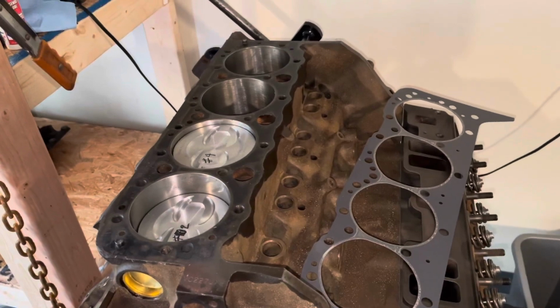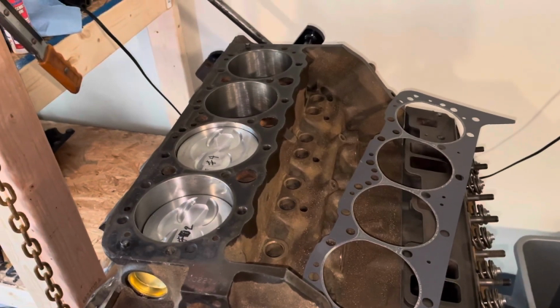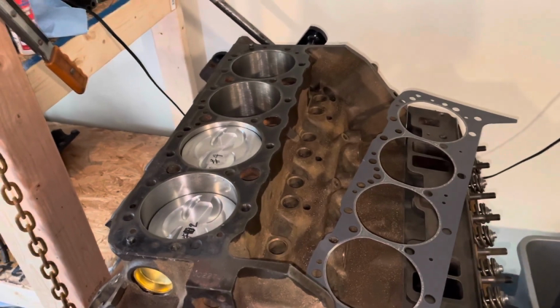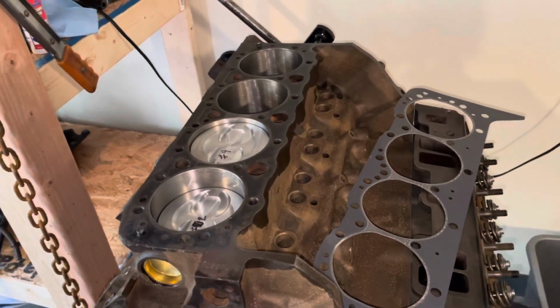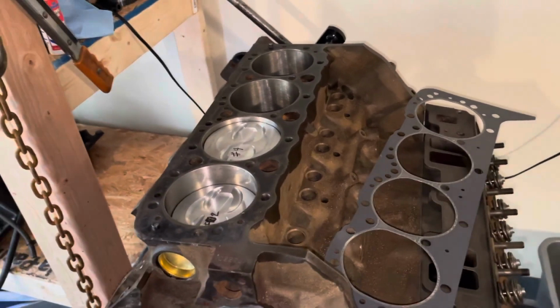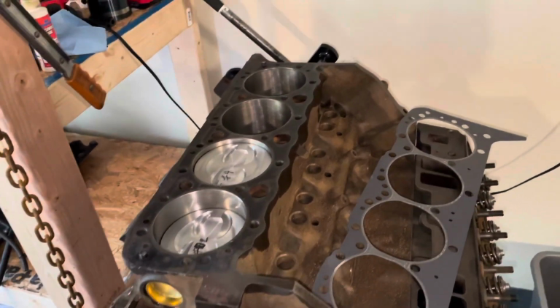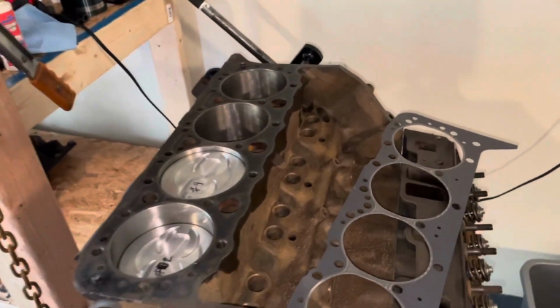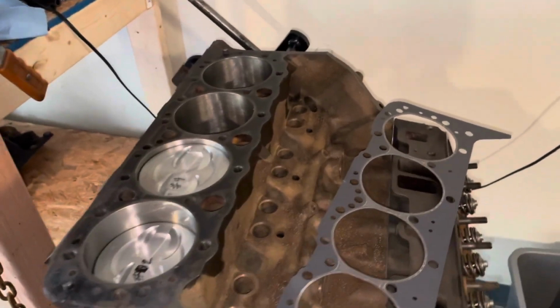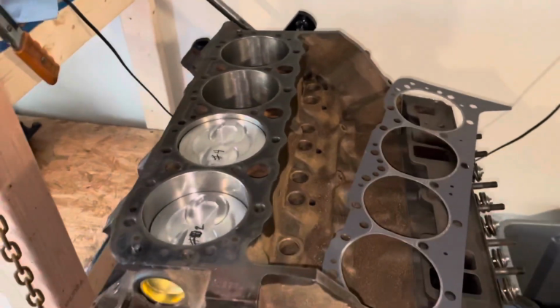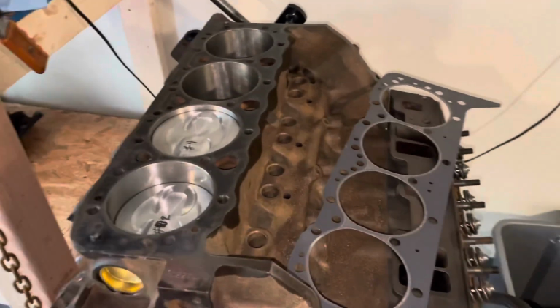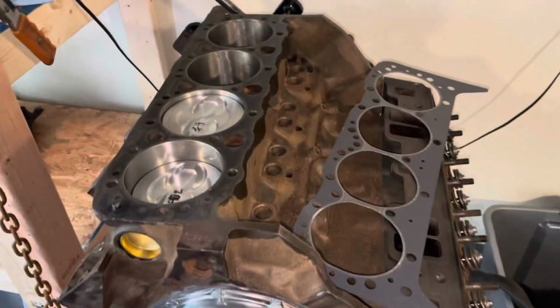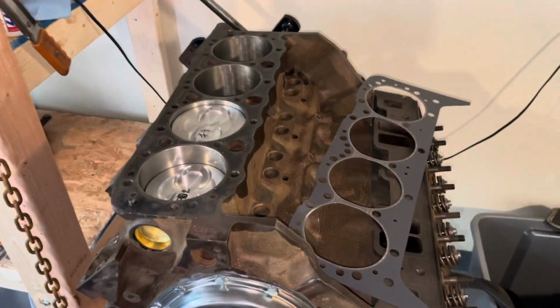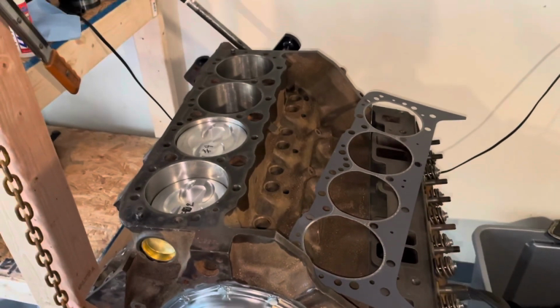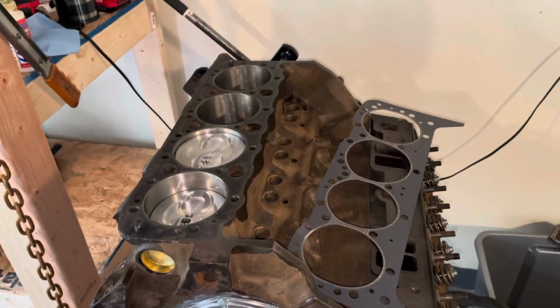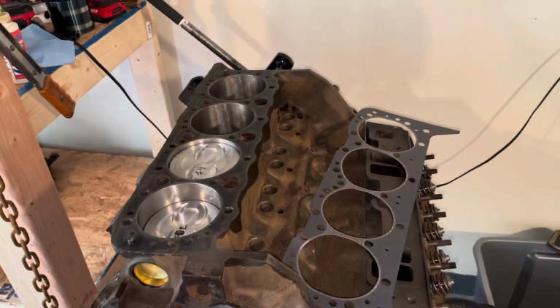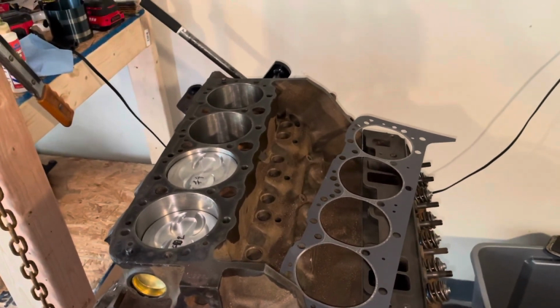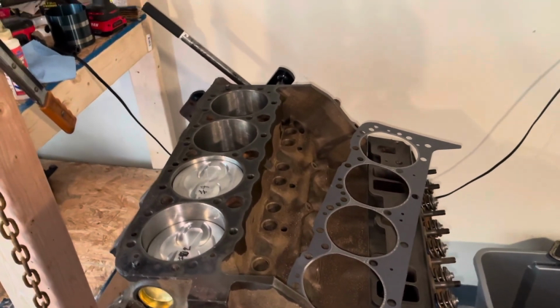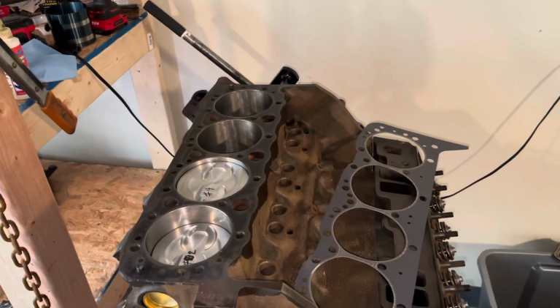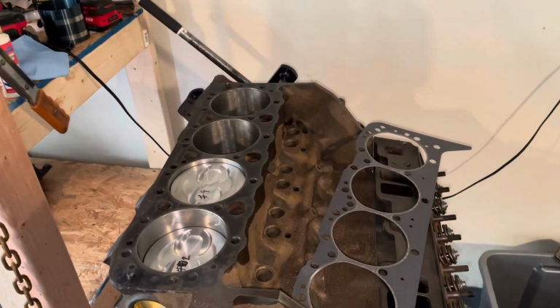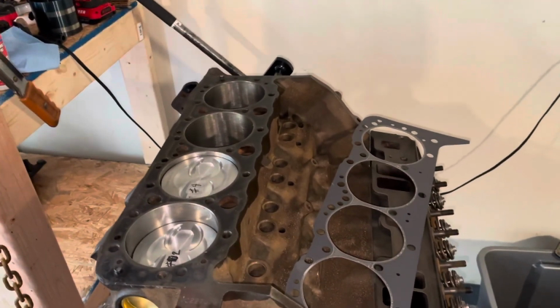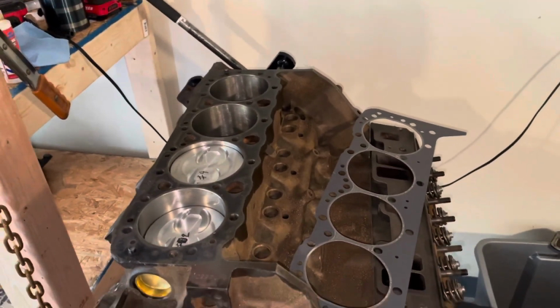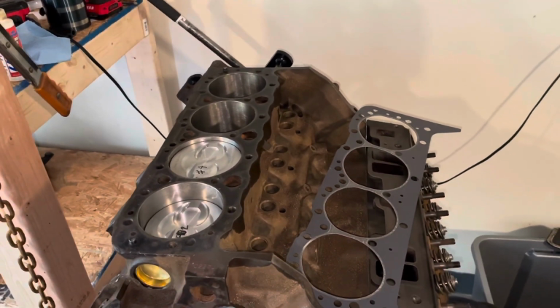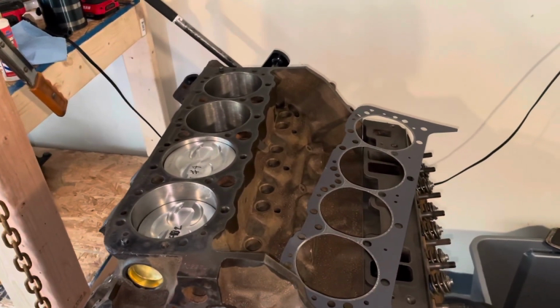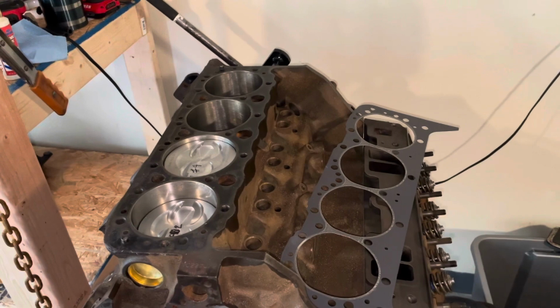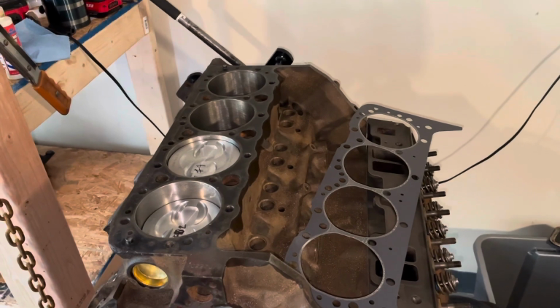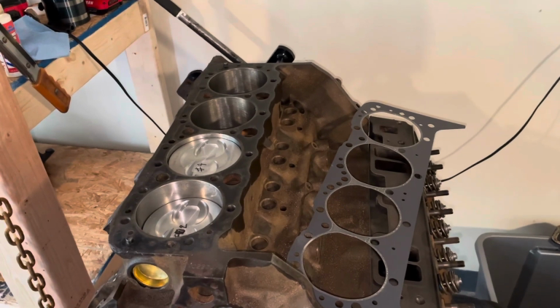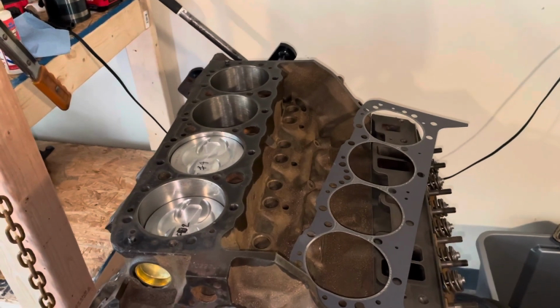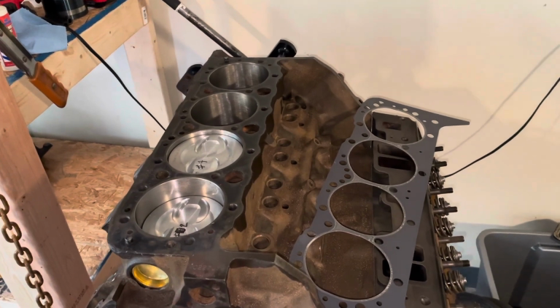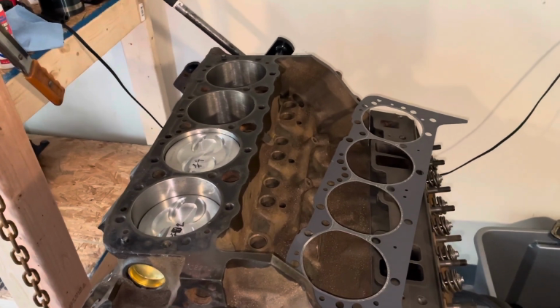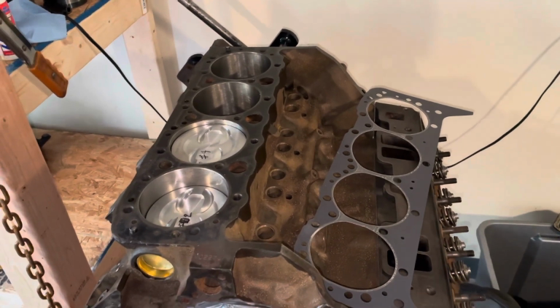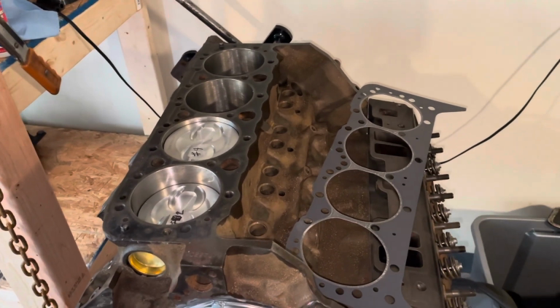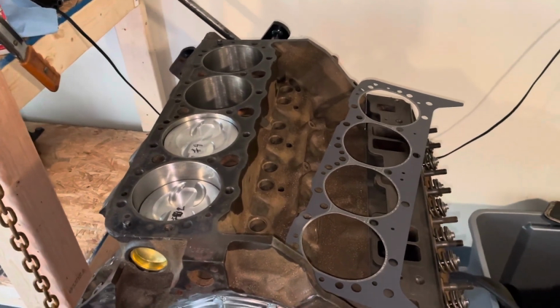Hello, welcome to another video by LSX Engines Tuning and Marine. This video is going to be a special topic video about cooling bypass systems on the General Motors 5.7 or 5.0 small block V8s.